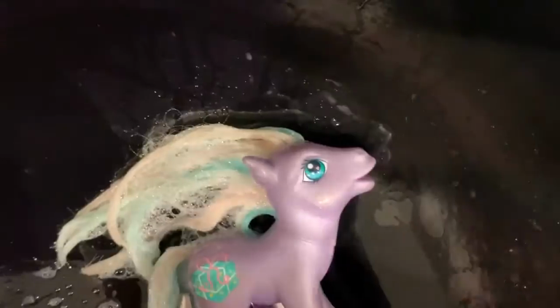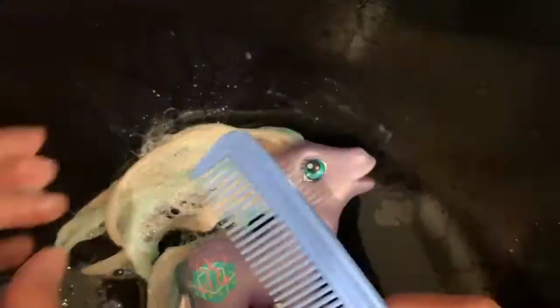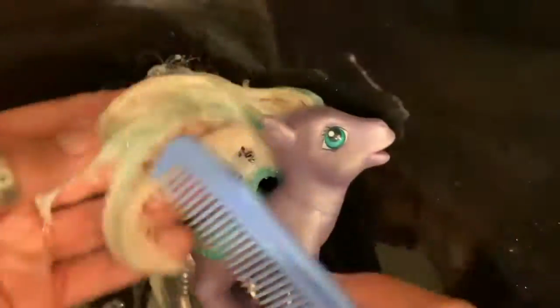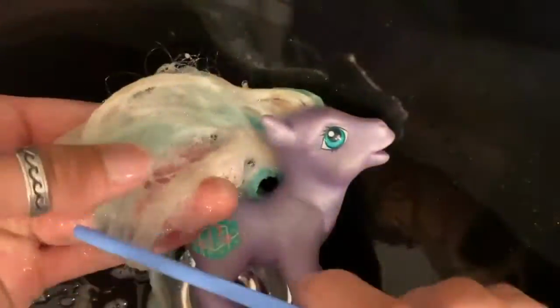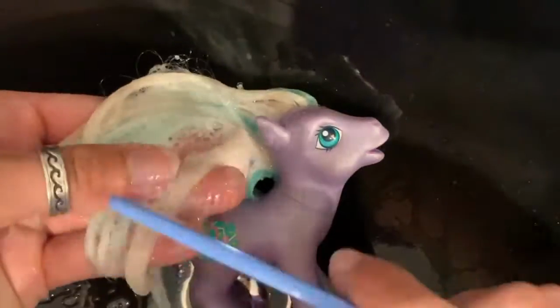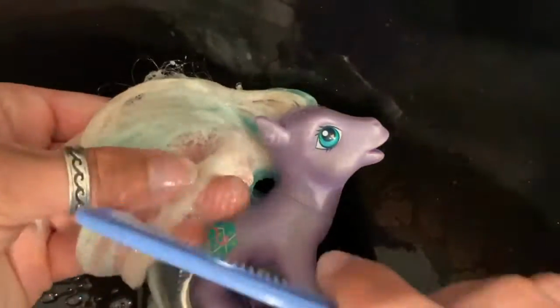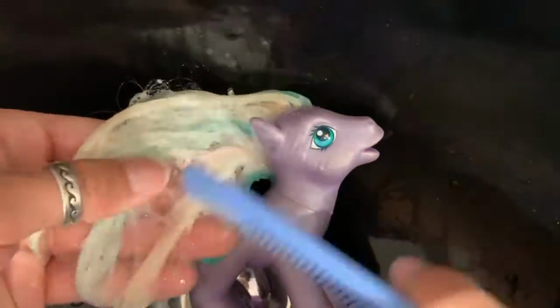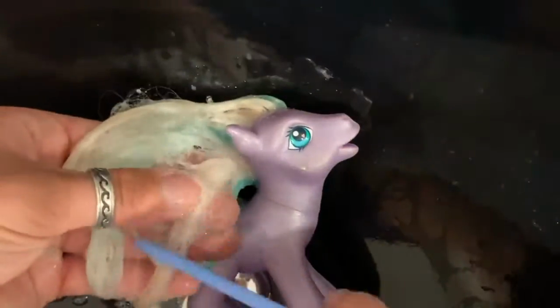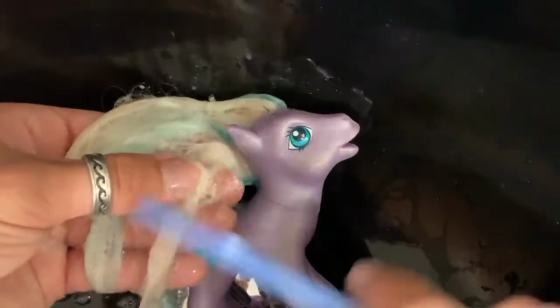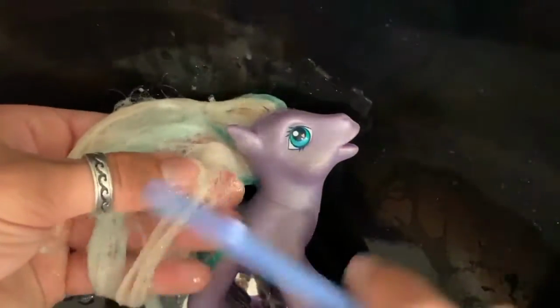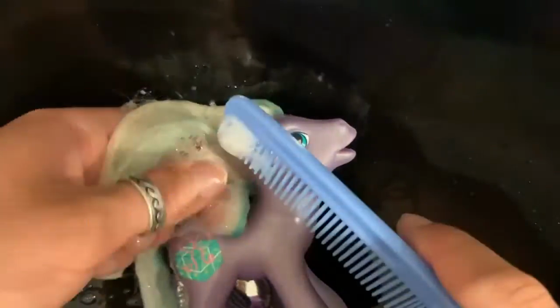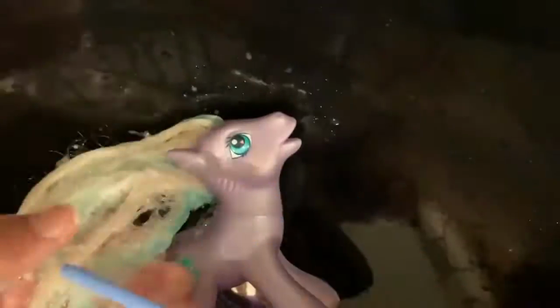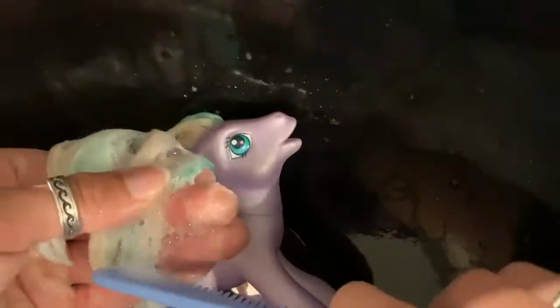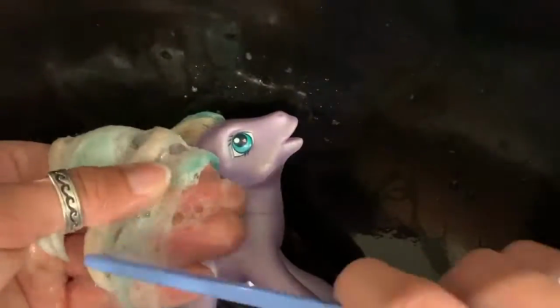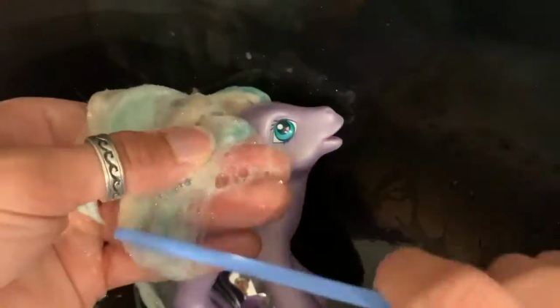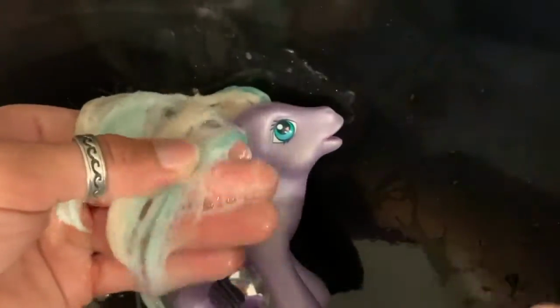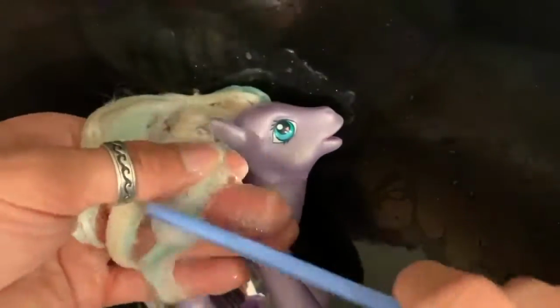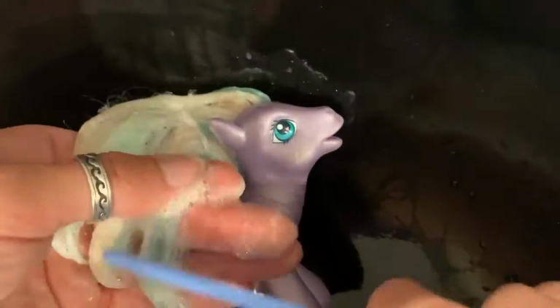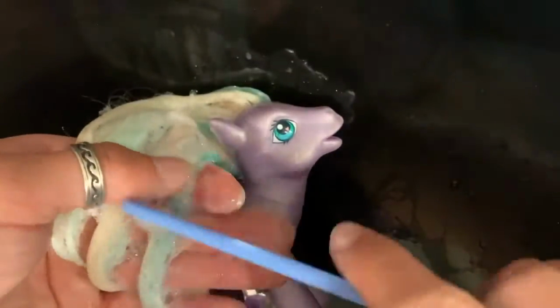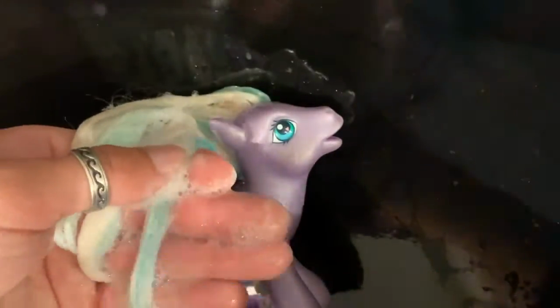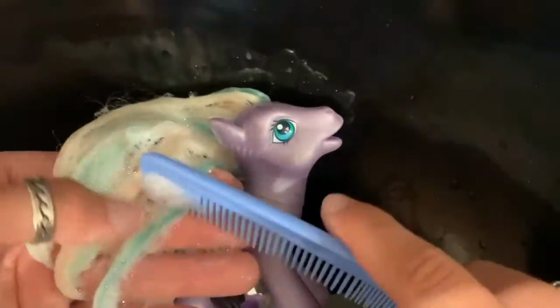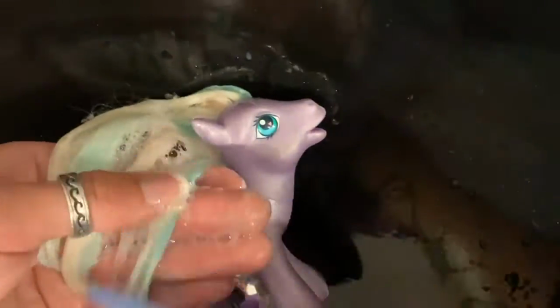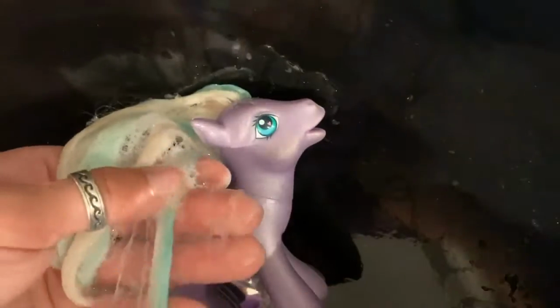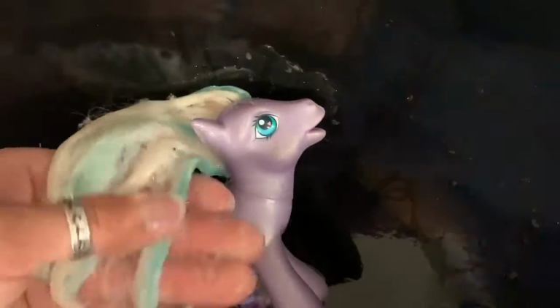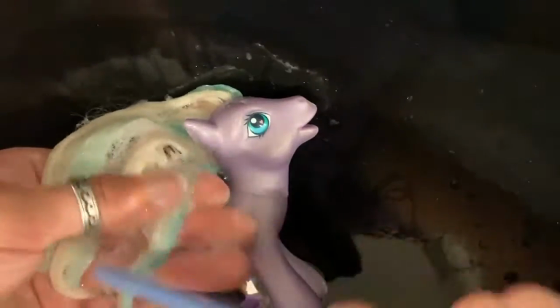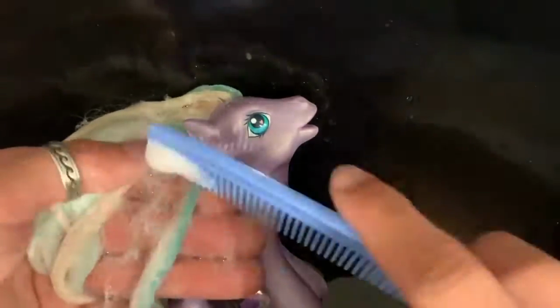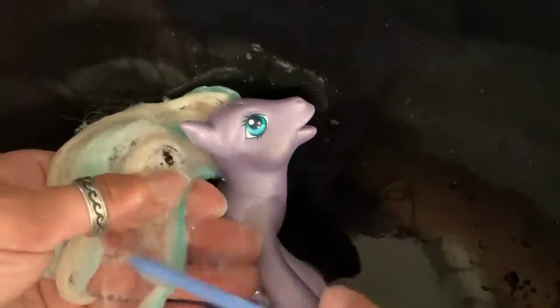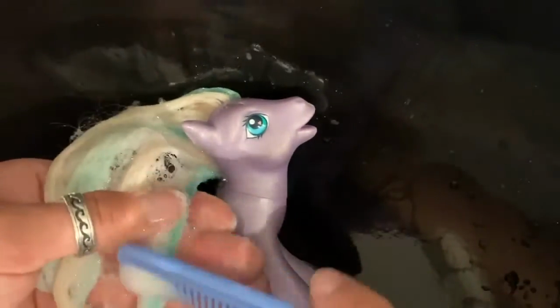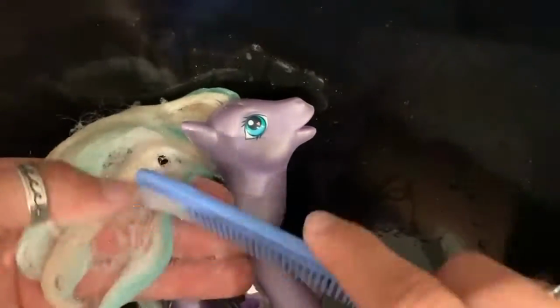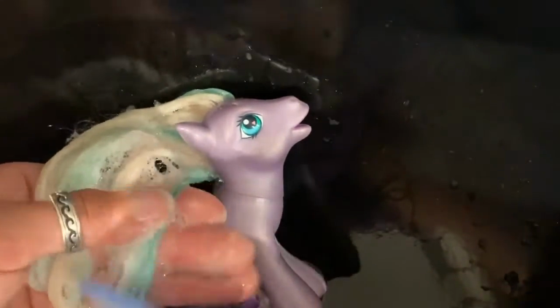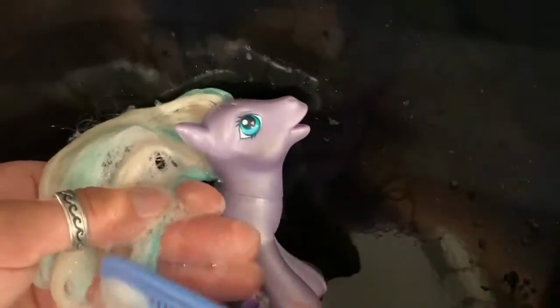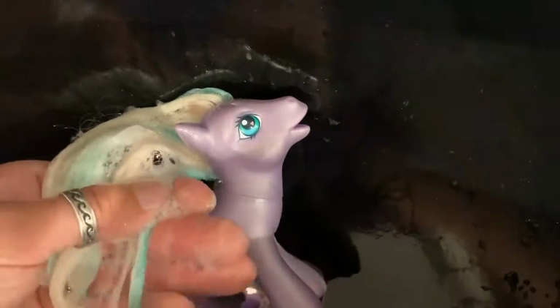Once I've made sure I've gone right through and lathered up the hair, starting from the tips, I start to work the comb through, moving from the tip of the hair all the way up to the pony's body.